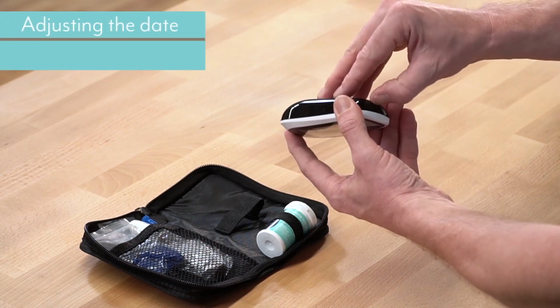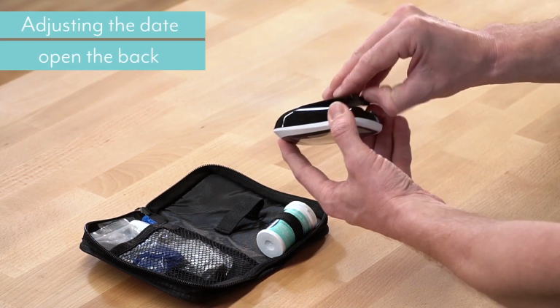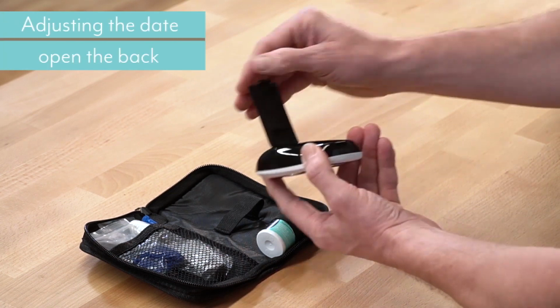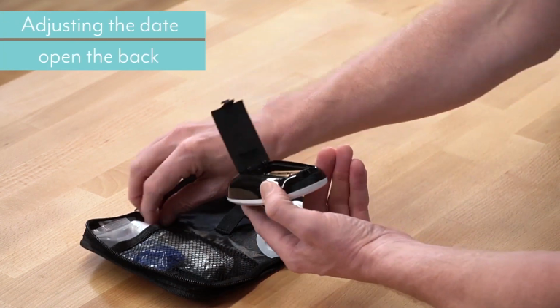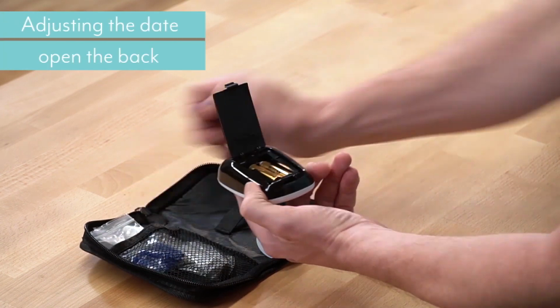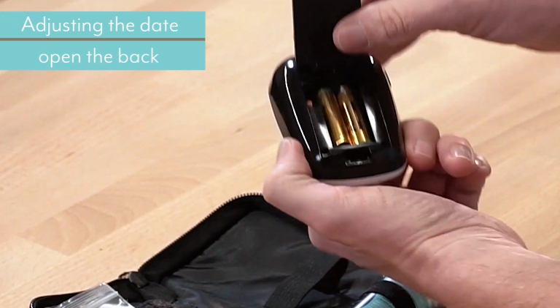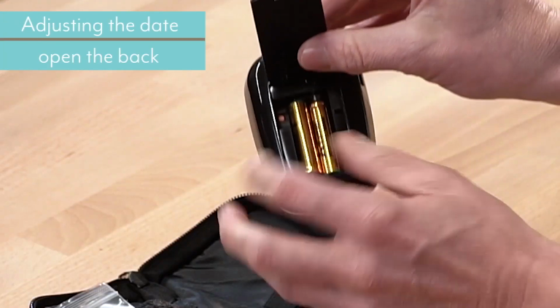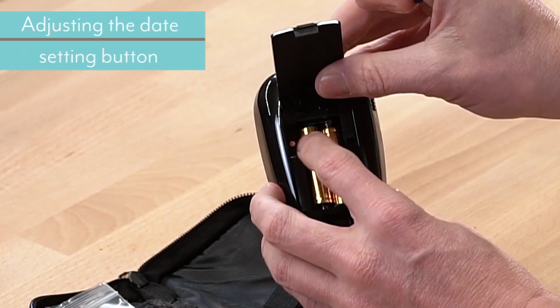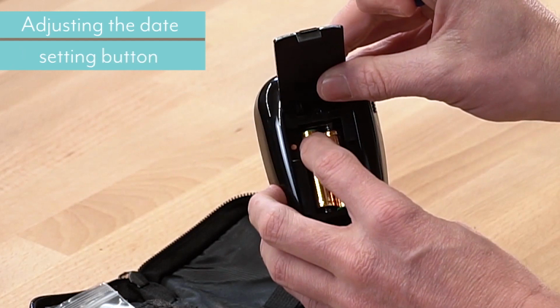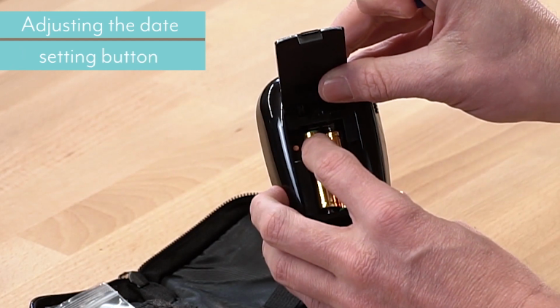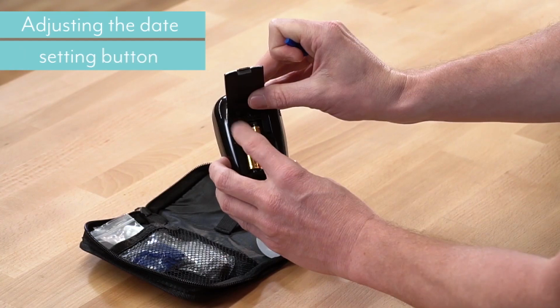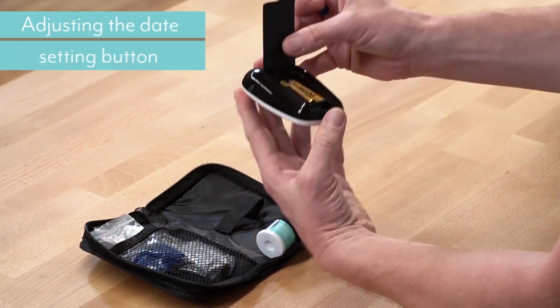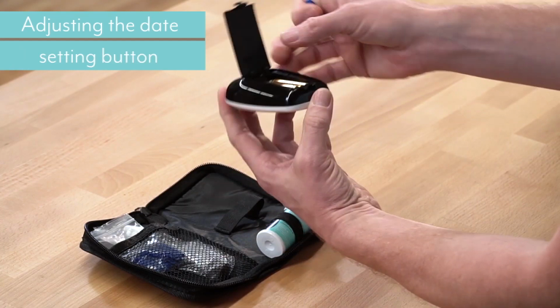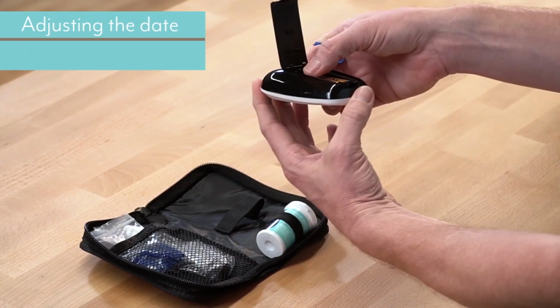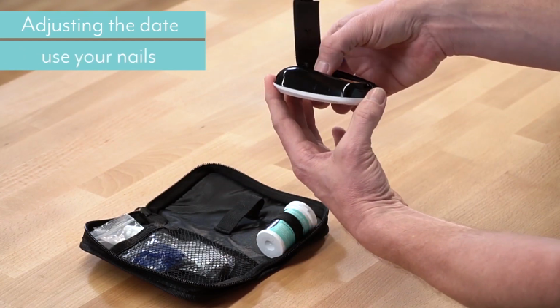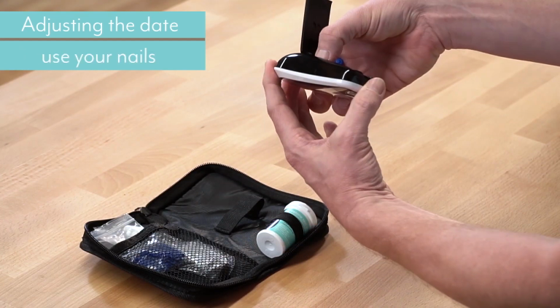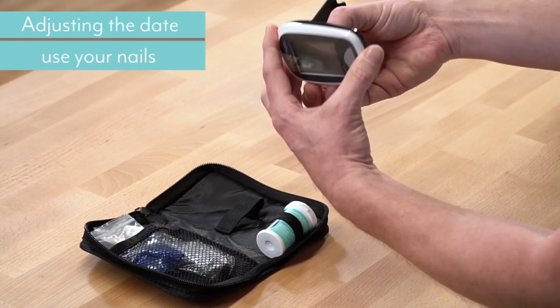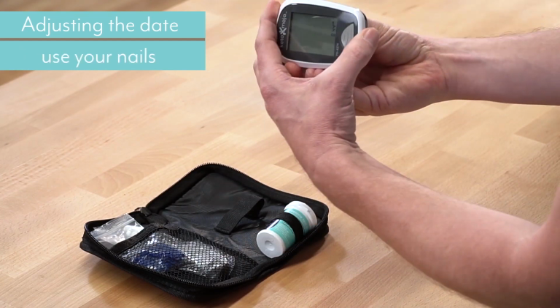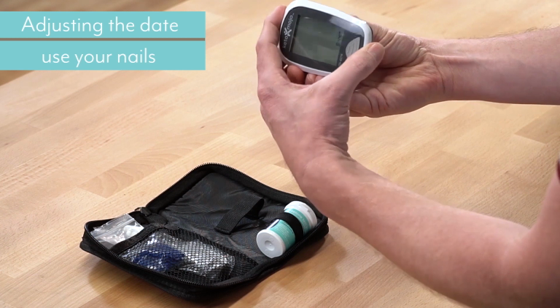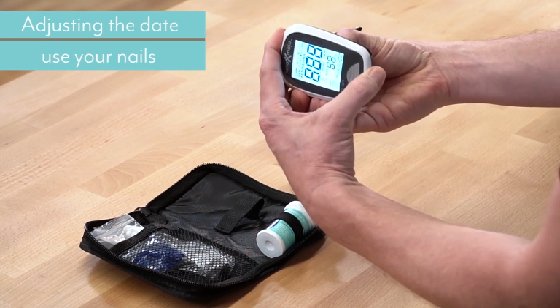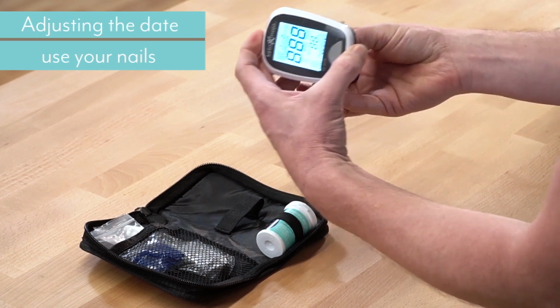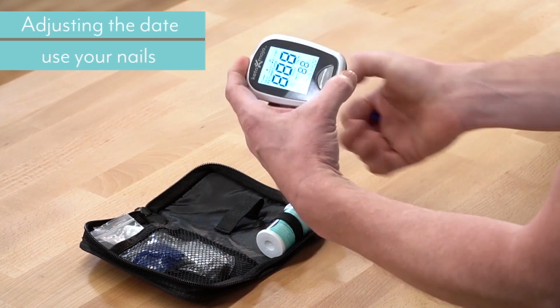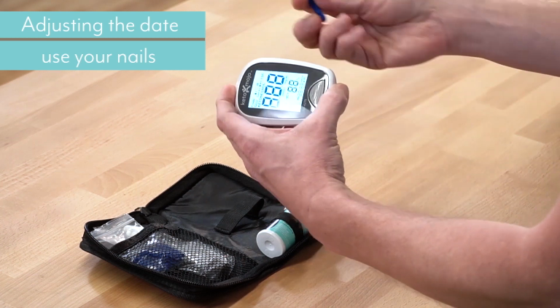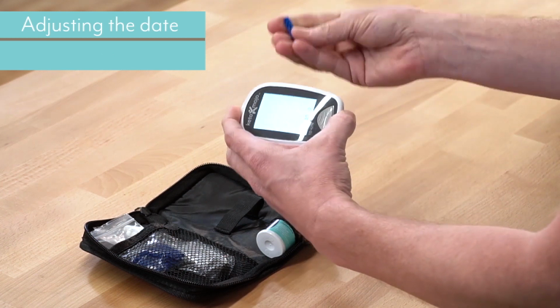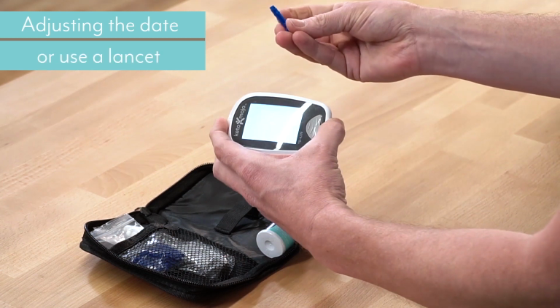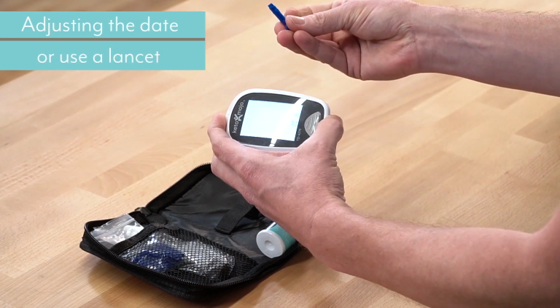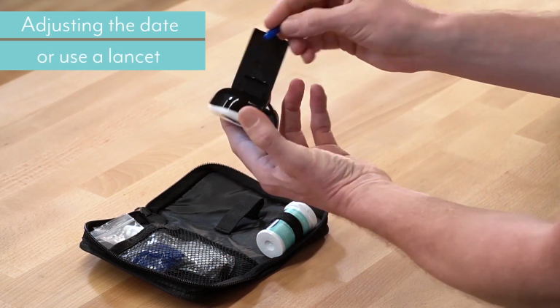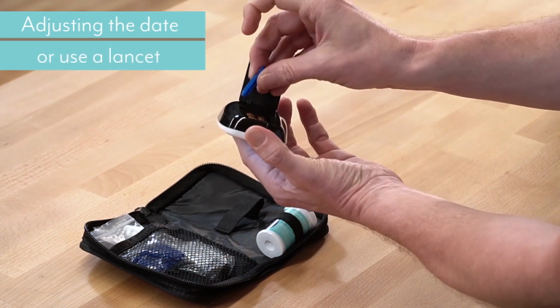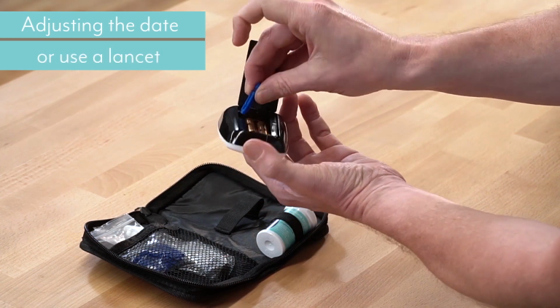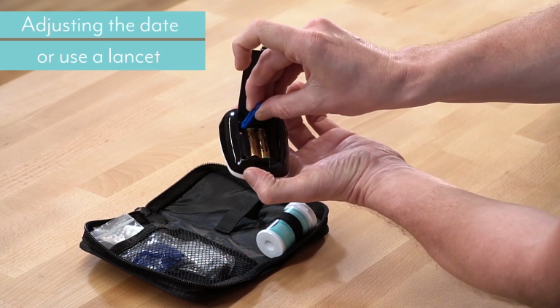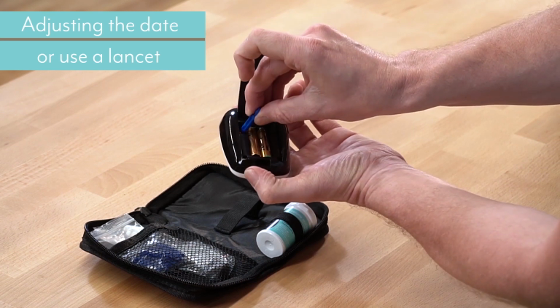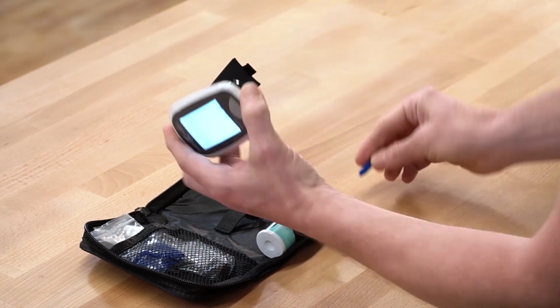You open up the back. There is a yellow-orange setting button in the back there. Now, if you've got nice nails, it's quite easy to press it with your nail like that, or you could use a lancet device like this — use the end and just press it against the side.